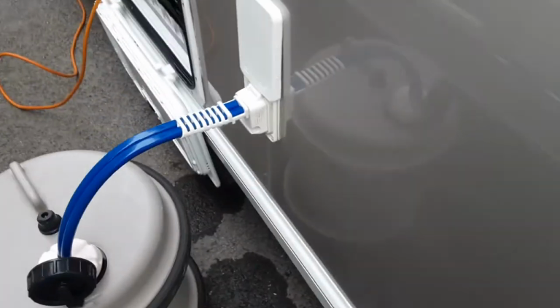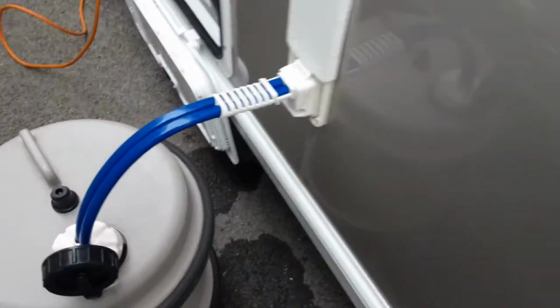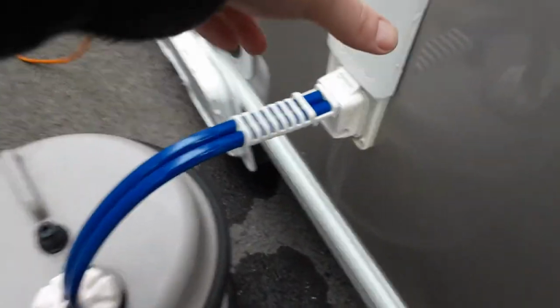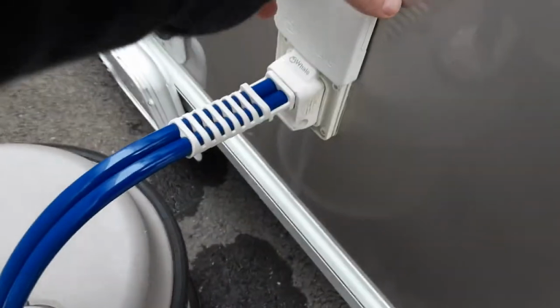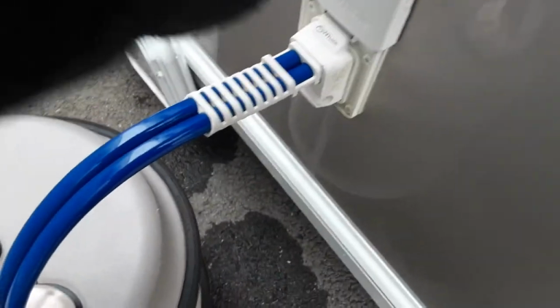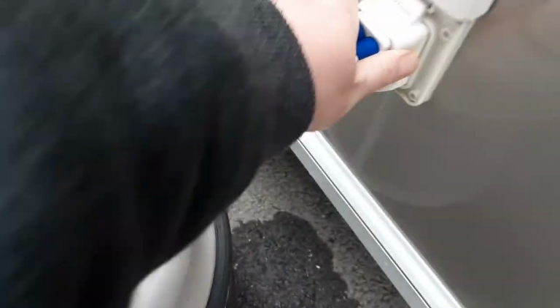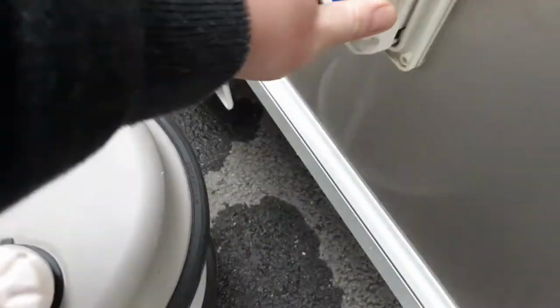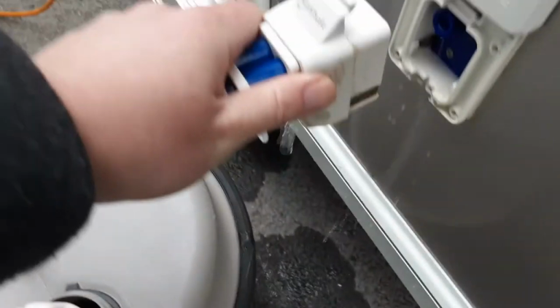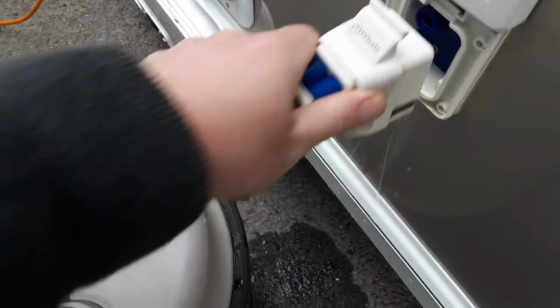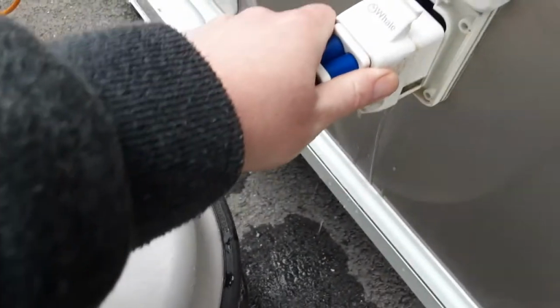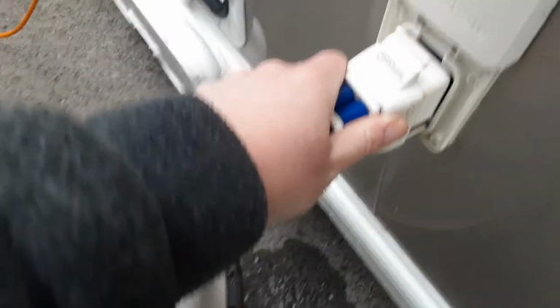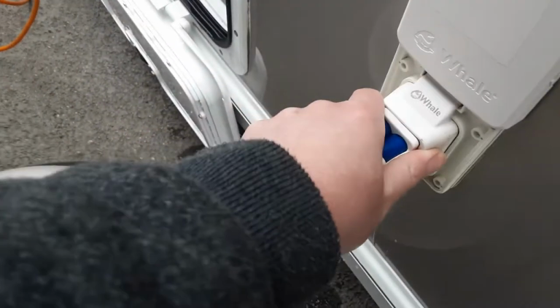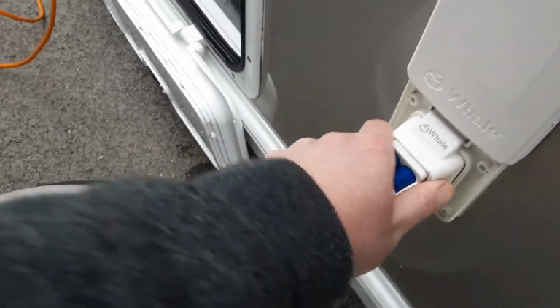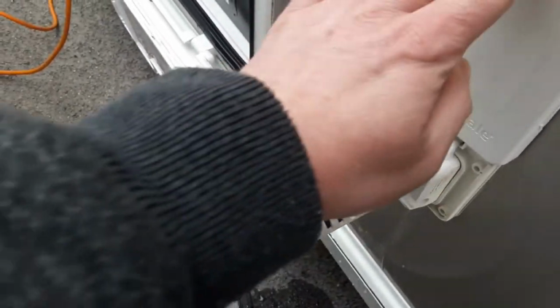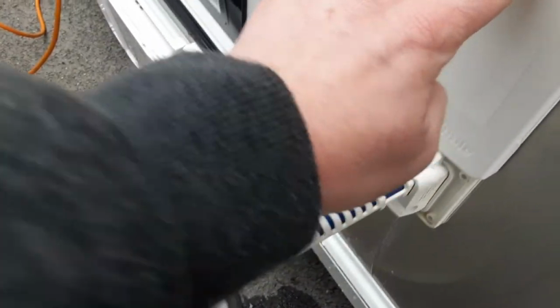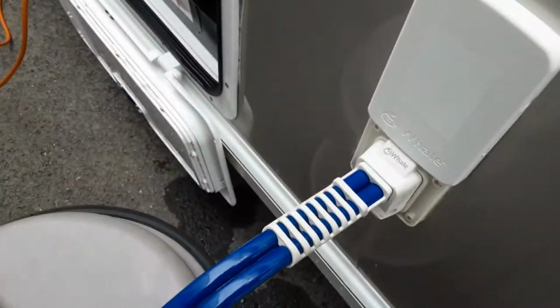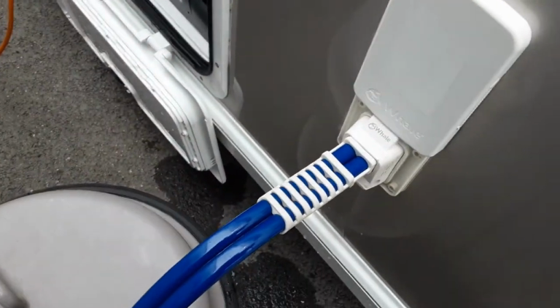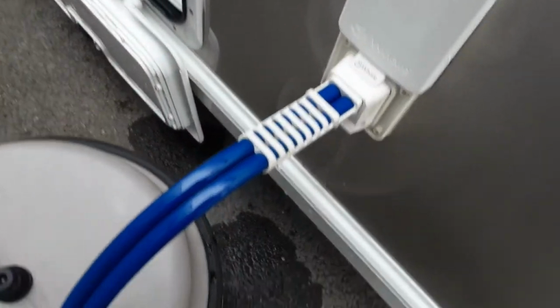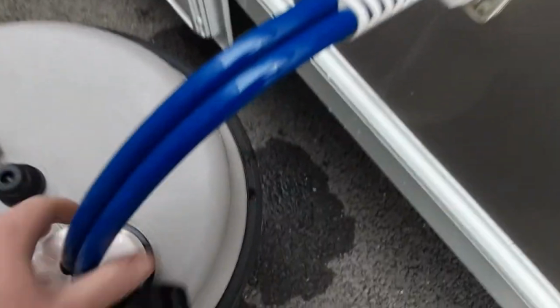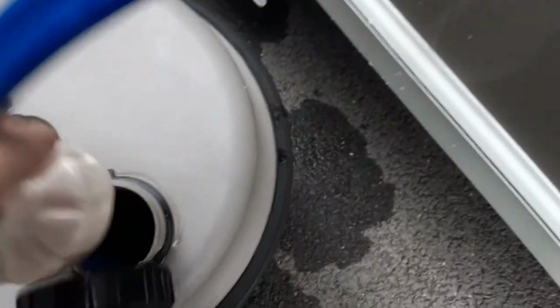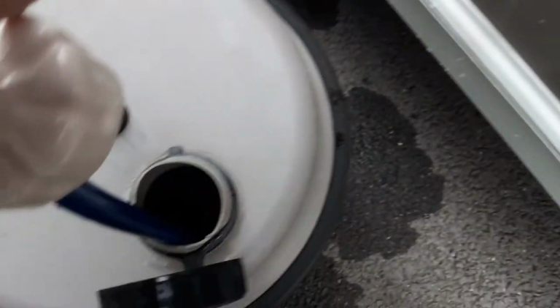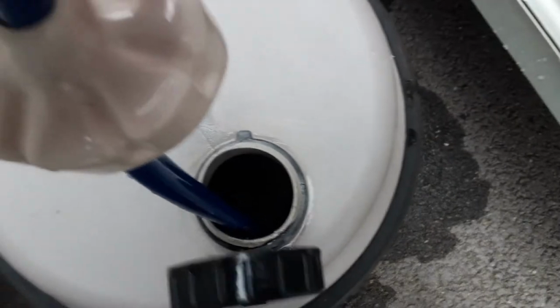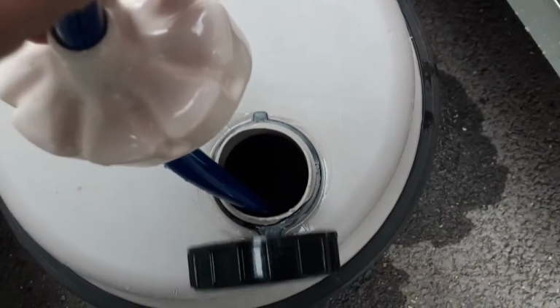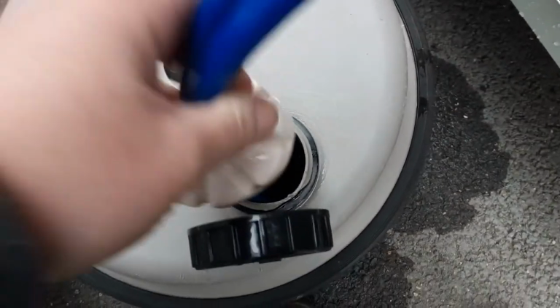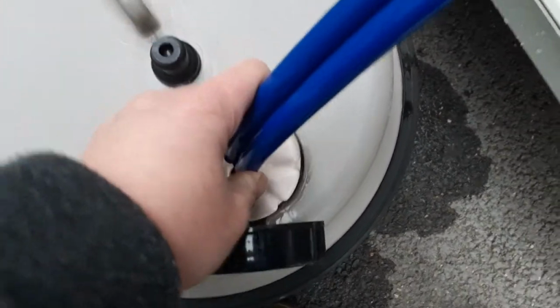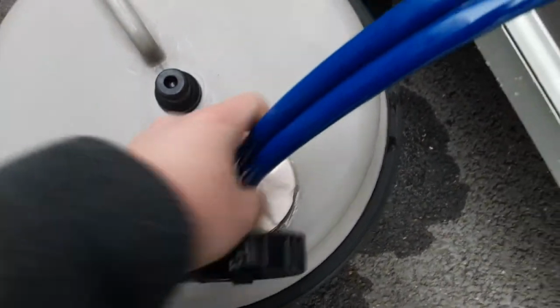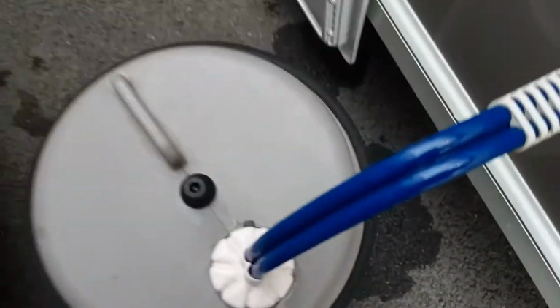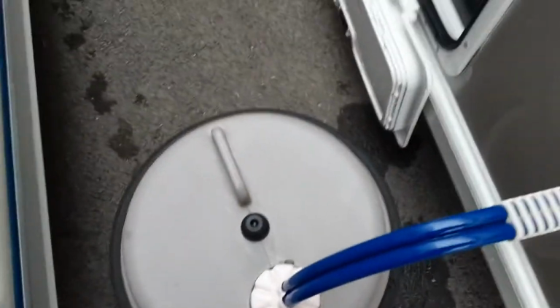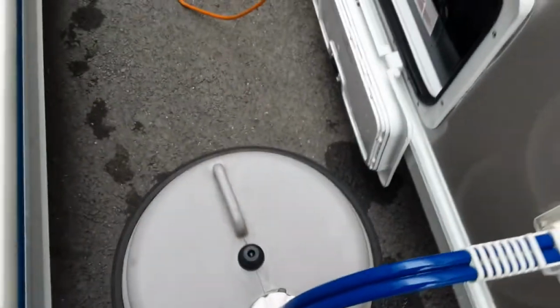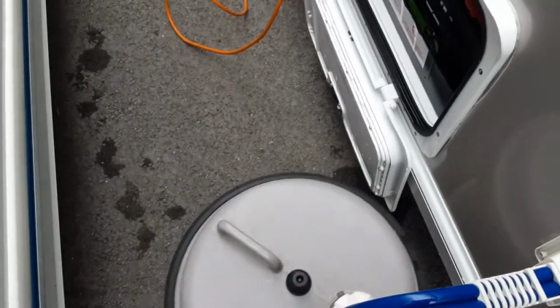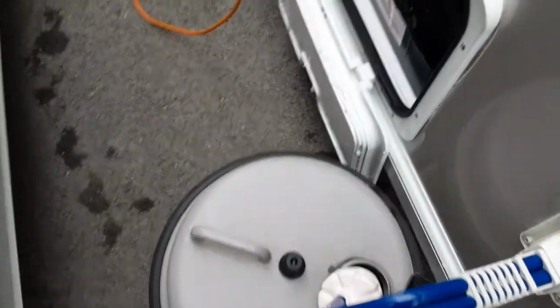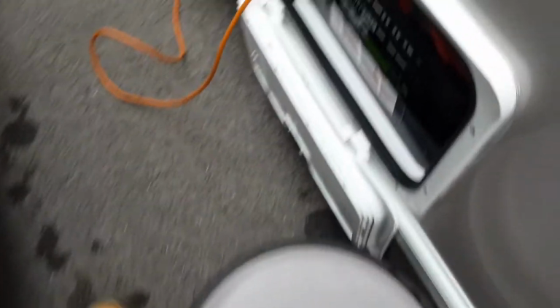Next up is your water pump connection. Simply remove or push the water pump connection into place and lock the cover down to hold it in place. The water pump end would go into your aqua roll, and I'll demonstrate how you fill the water system once we're inside the van.